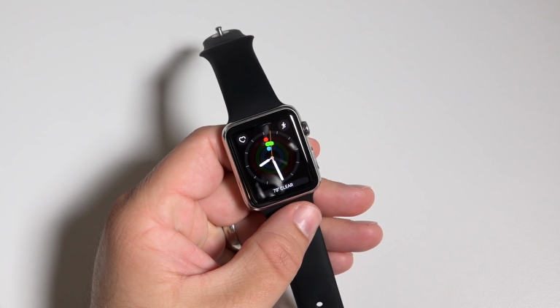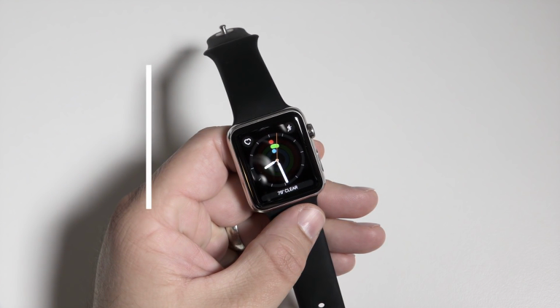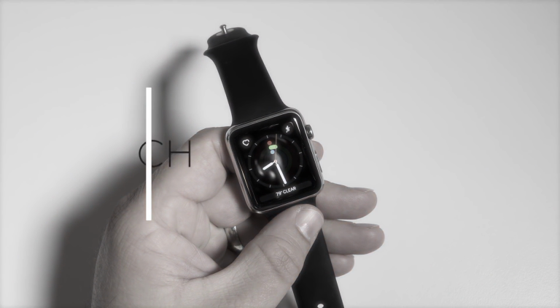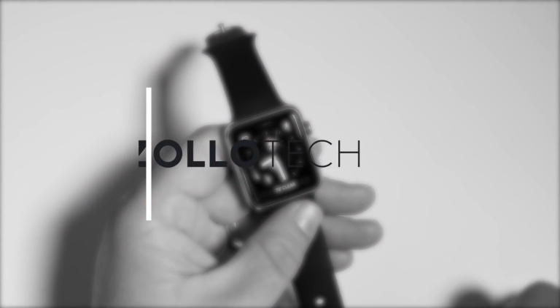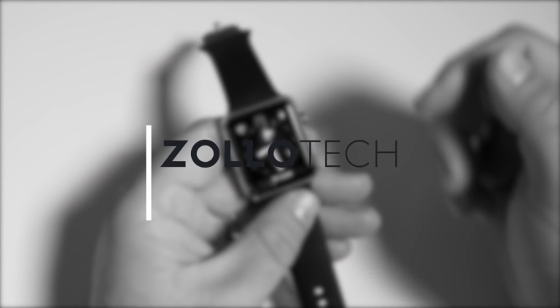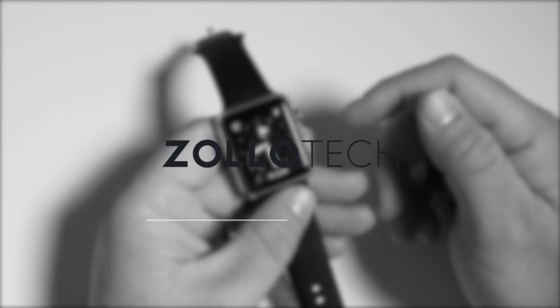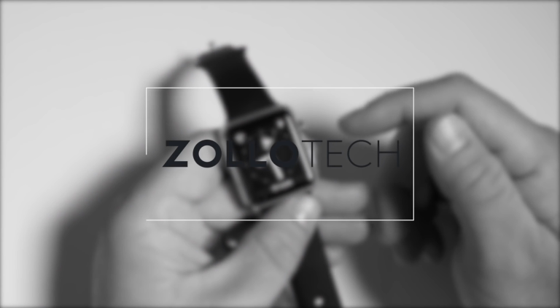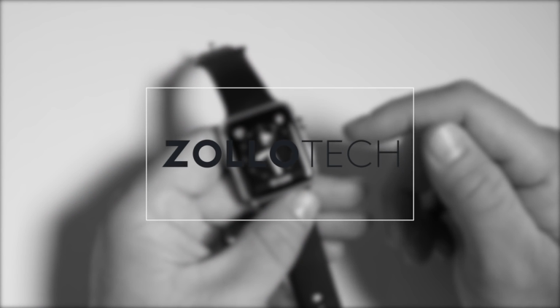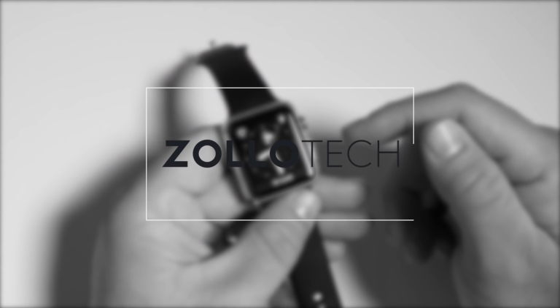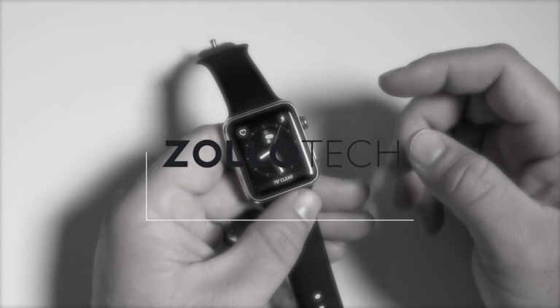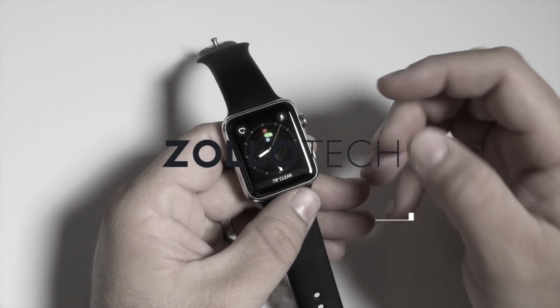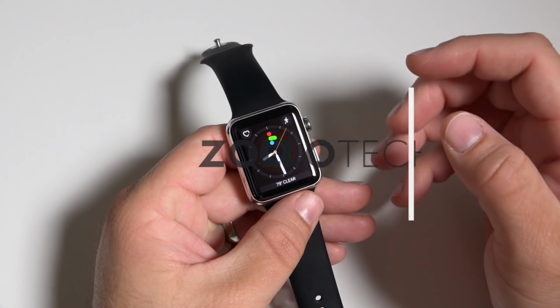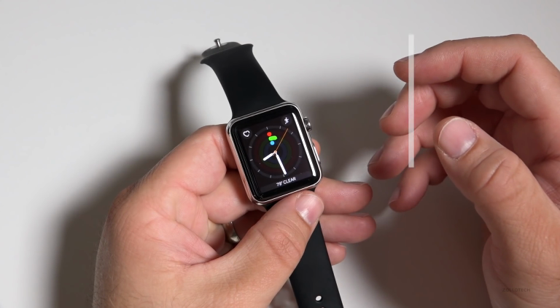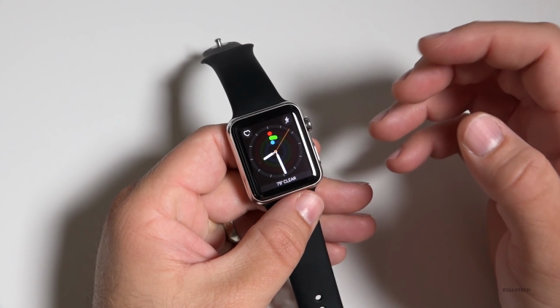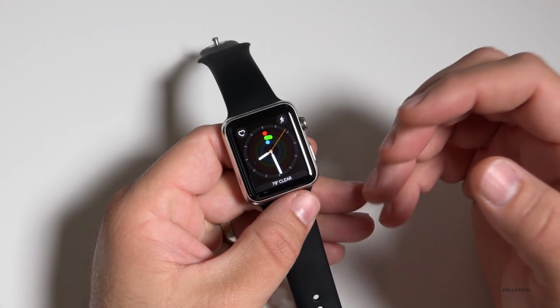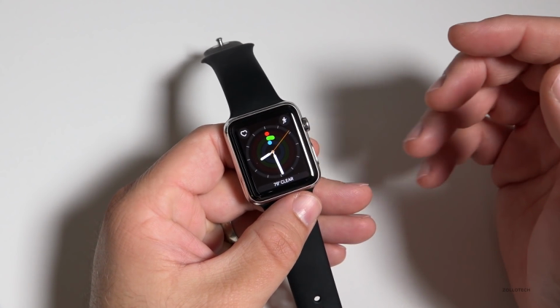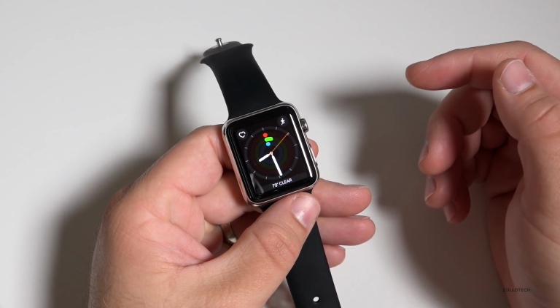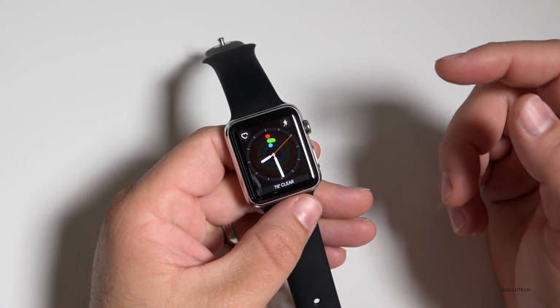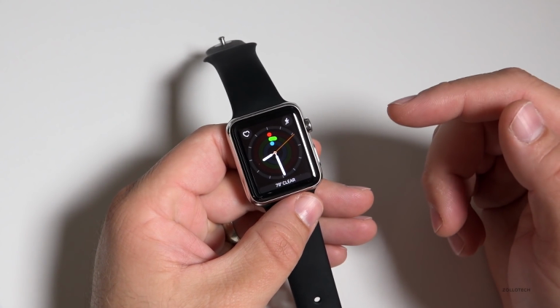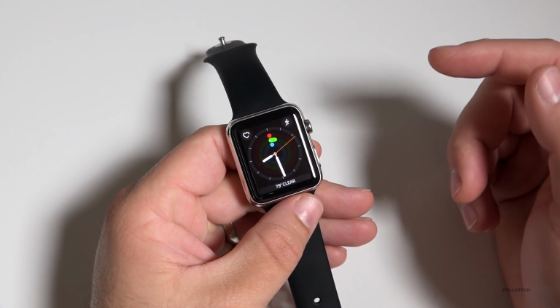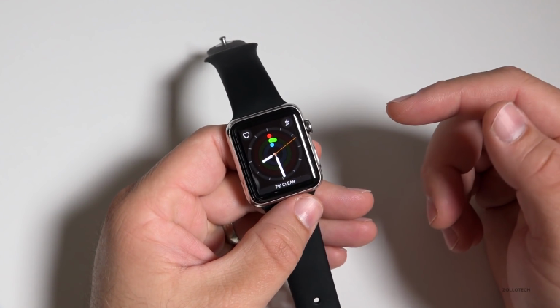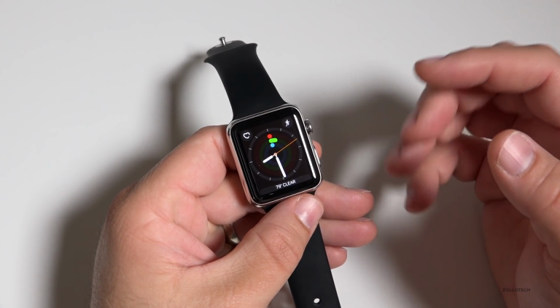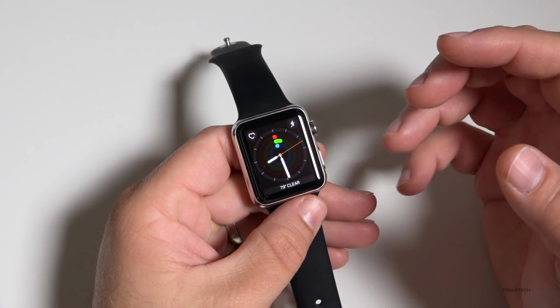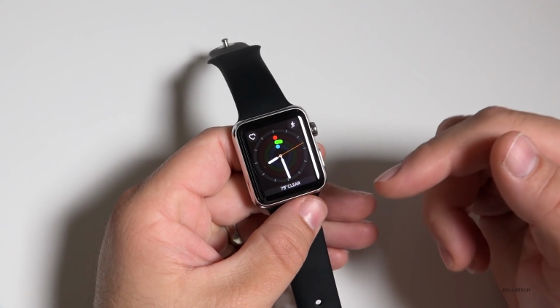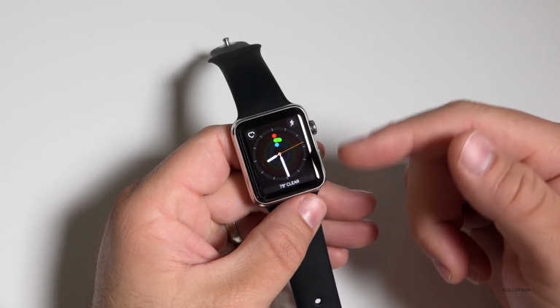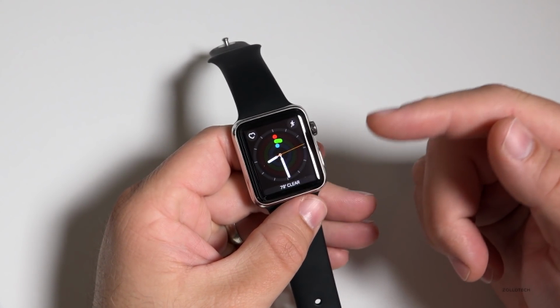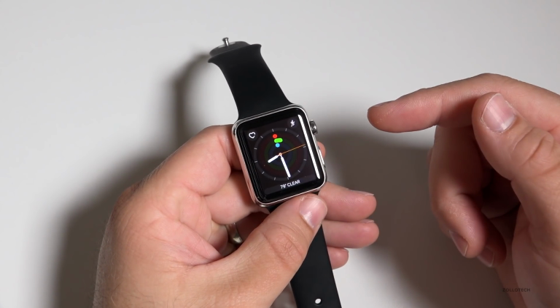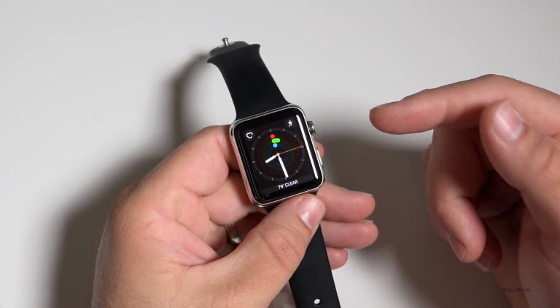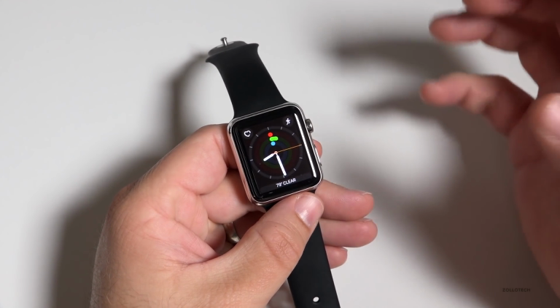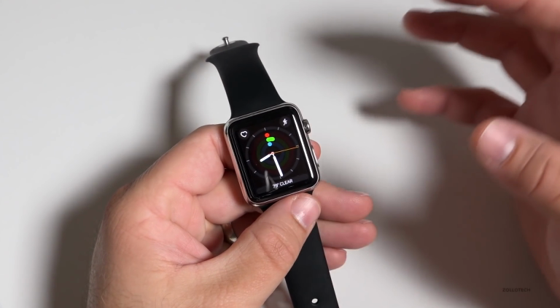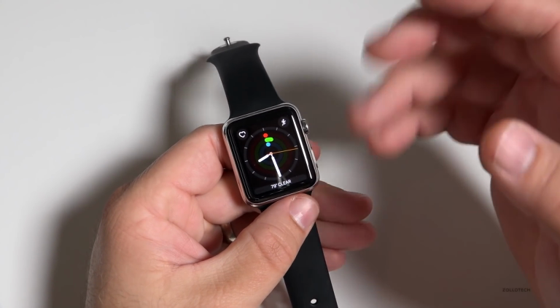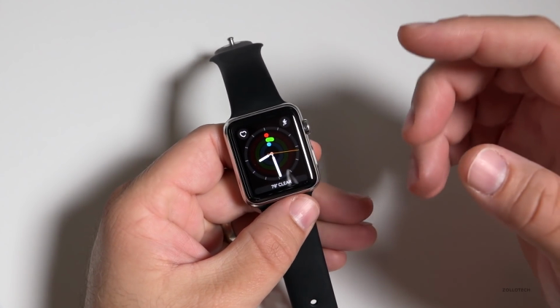Hi everyone, Aaron here for Zollotech. Apple has released Watch OS 3. This is a major overhaul and kind of an acknowledgement from Apple that they made a mistake with the previous version and needed to rethink how the watch works overall.